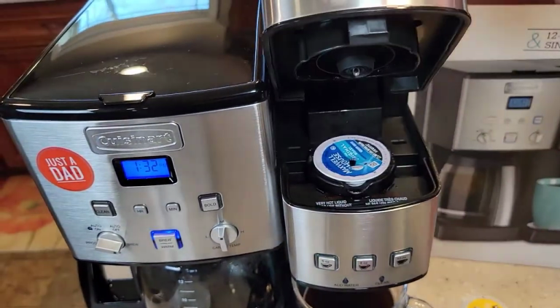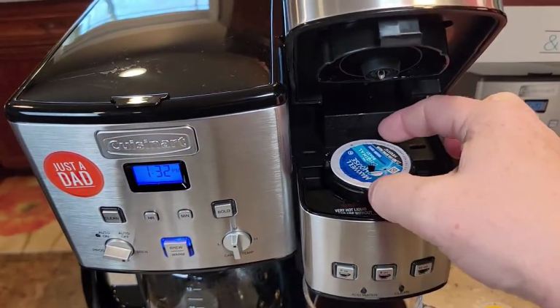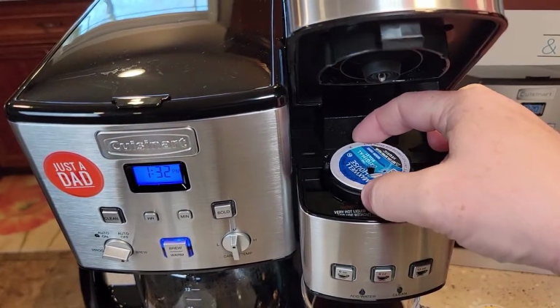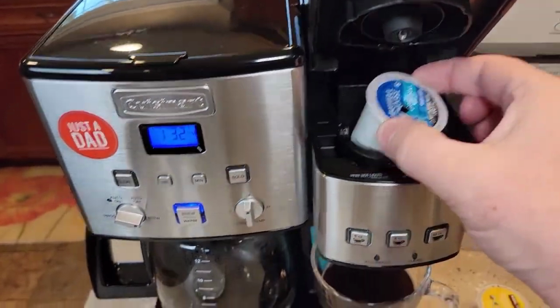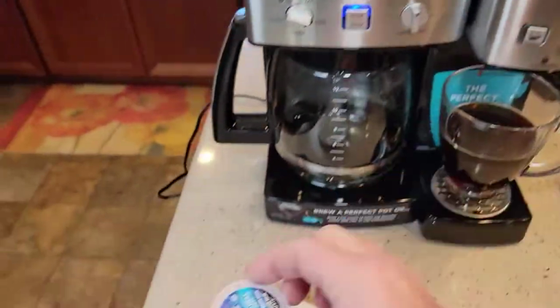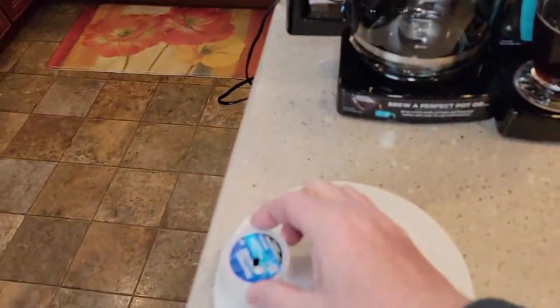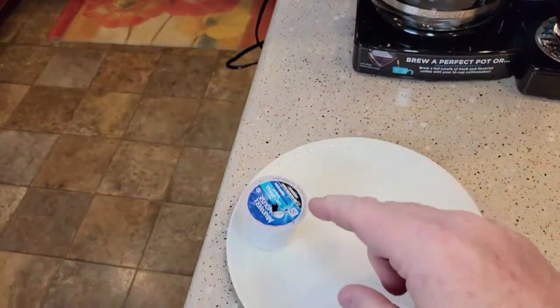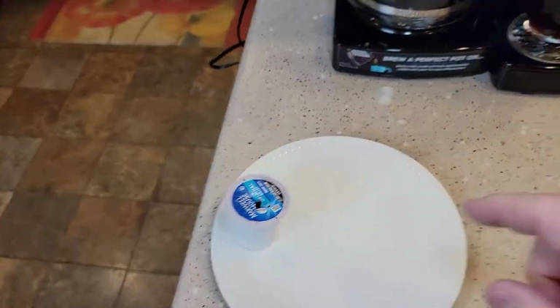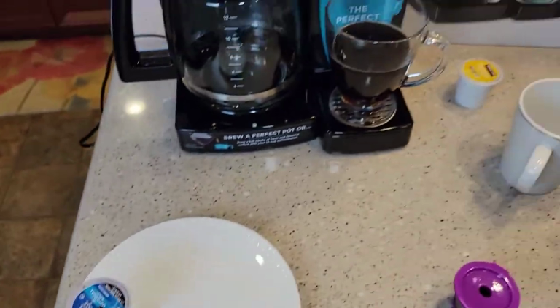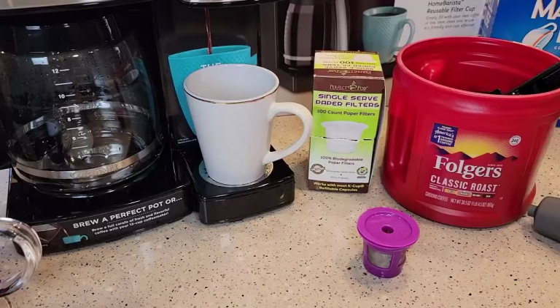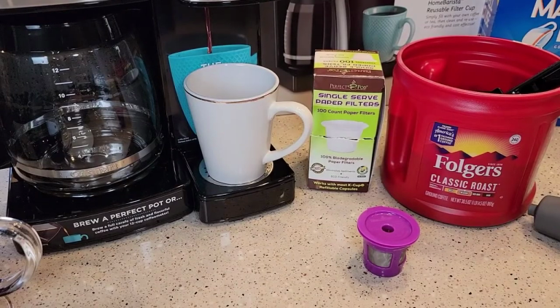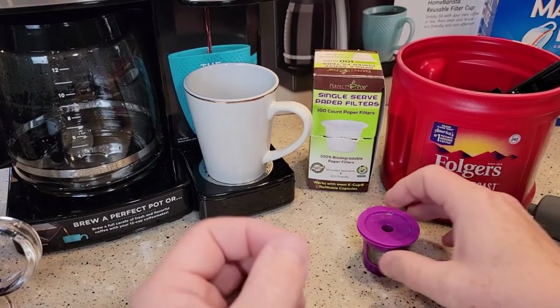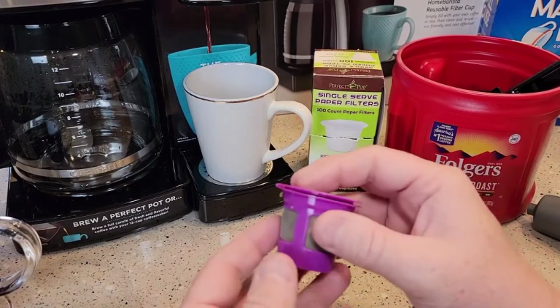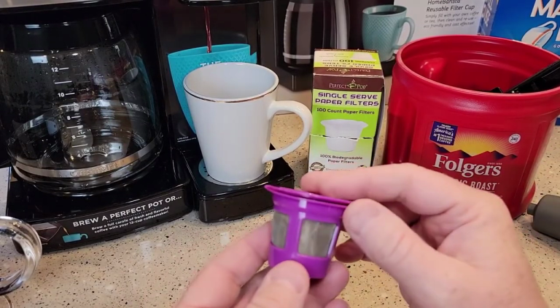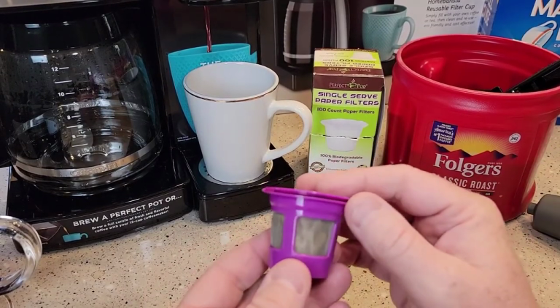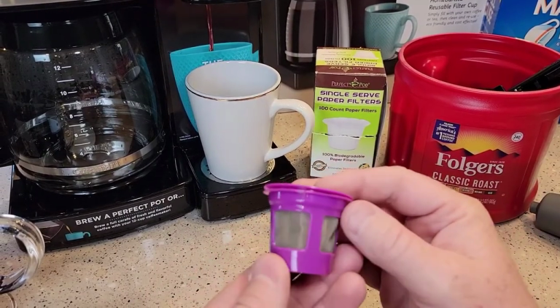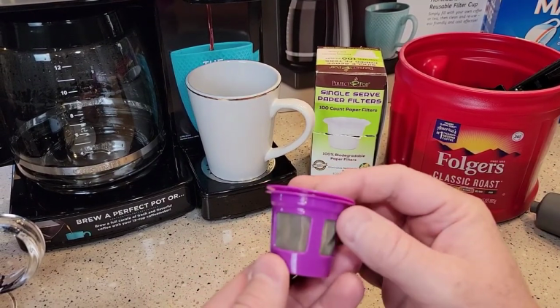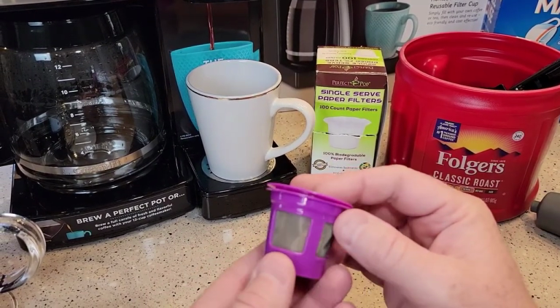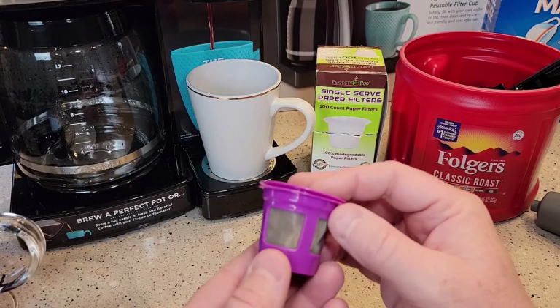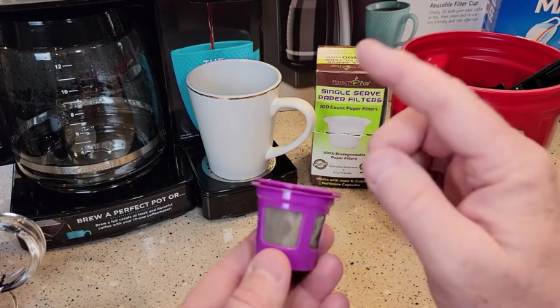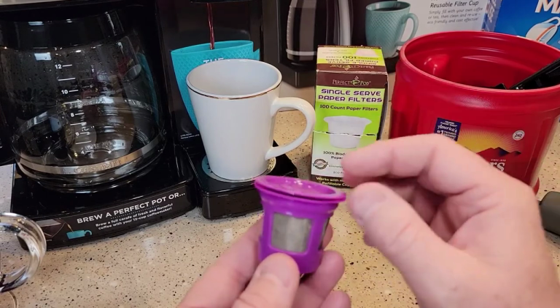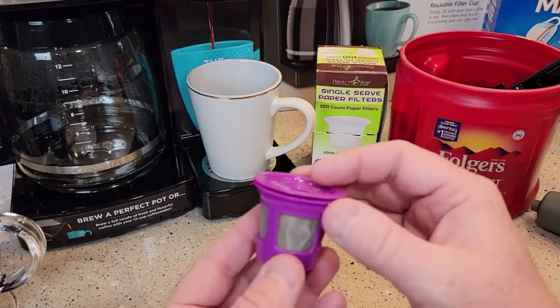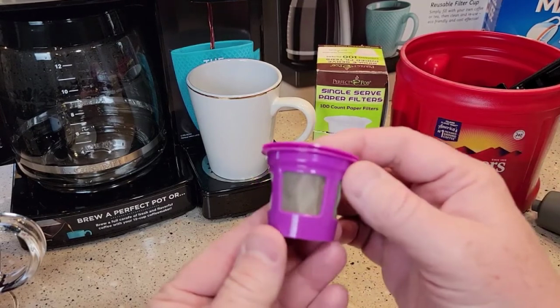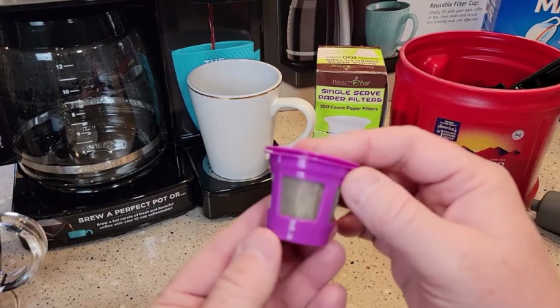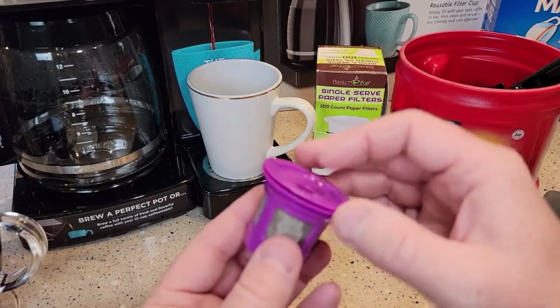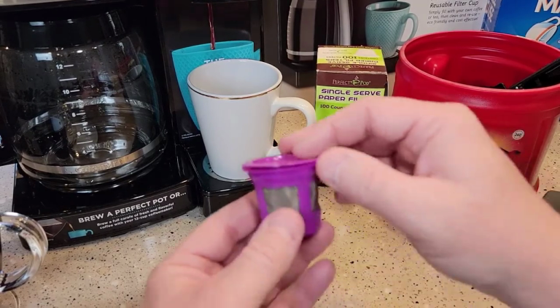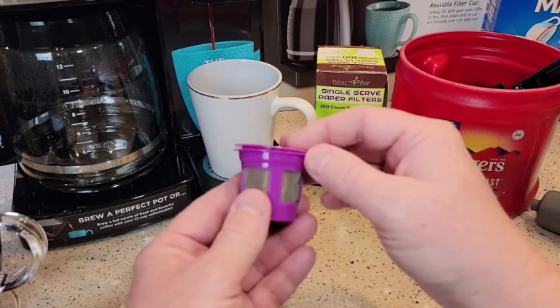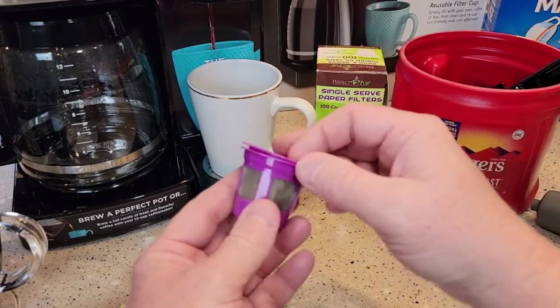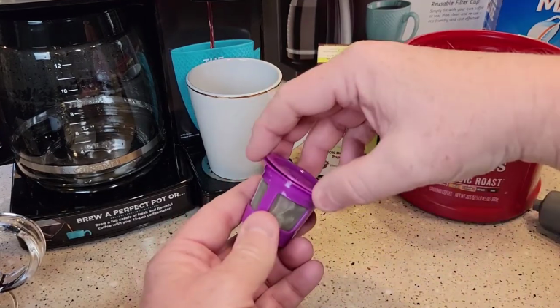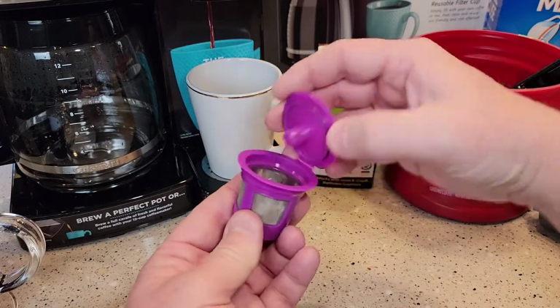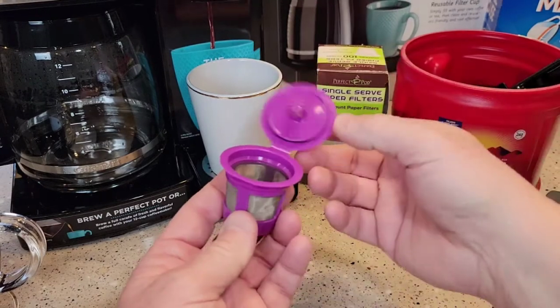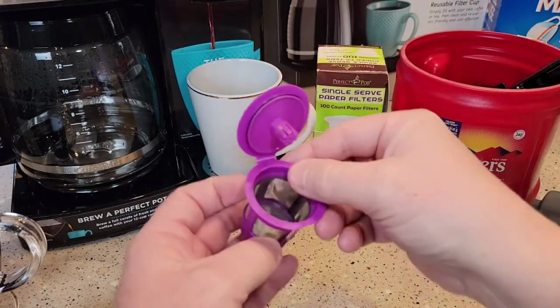Okay, so the K-cup's done. I'm going to set it here and we're going to cut it open and compare it. Next we're going to use the Perfect Pod and we can leave that needle basket in when we use this. This is Amazon's number two best-selling reusable K-cup.